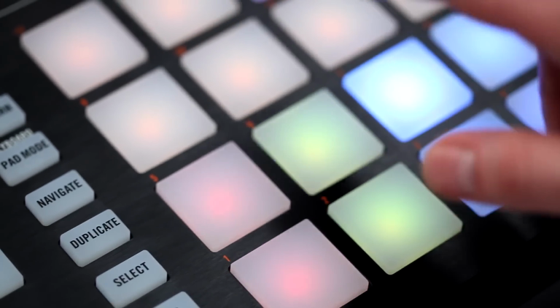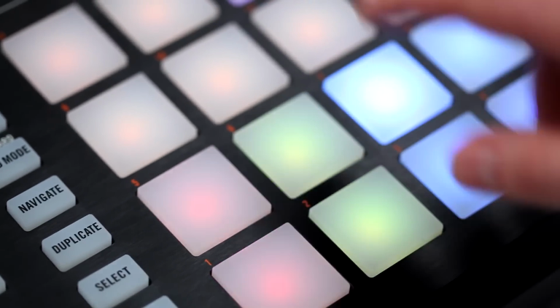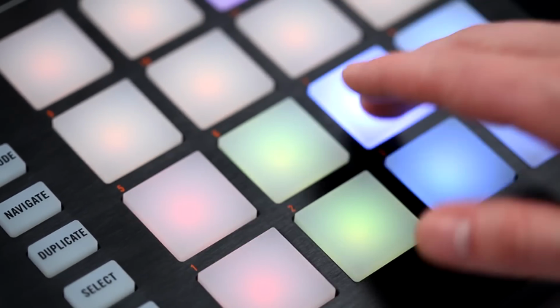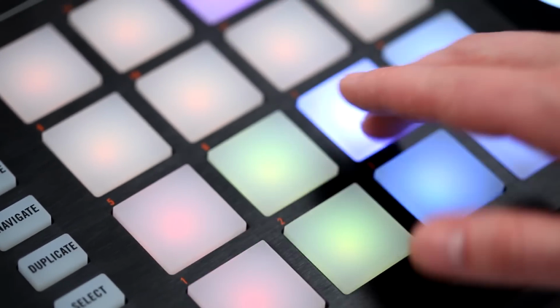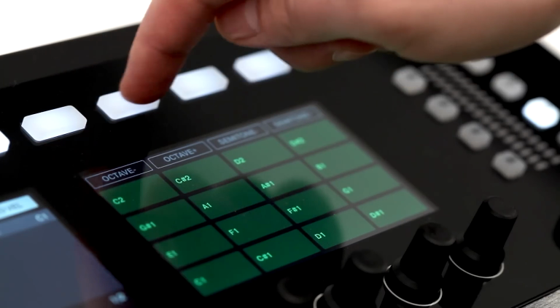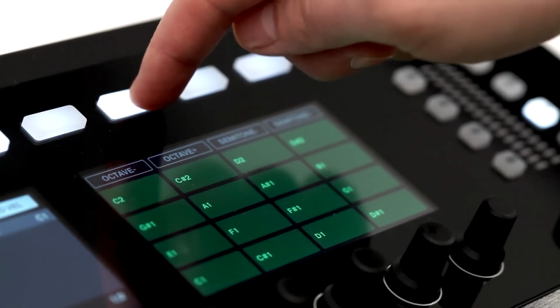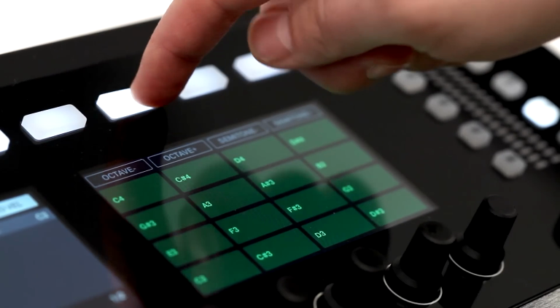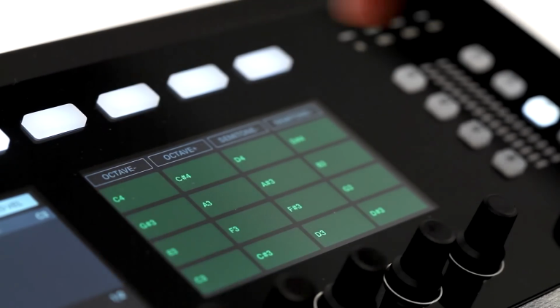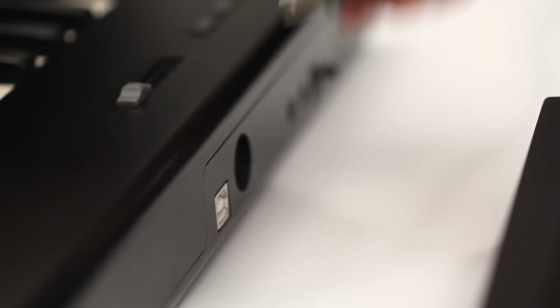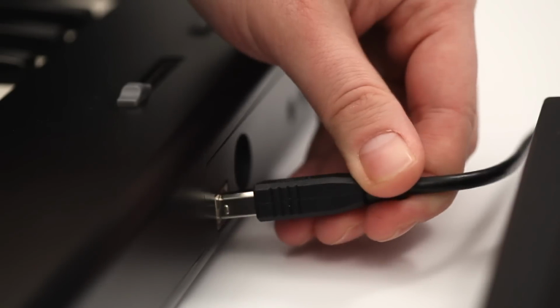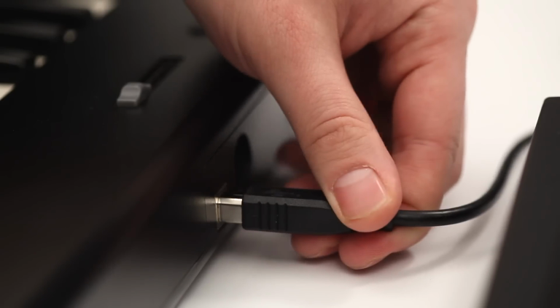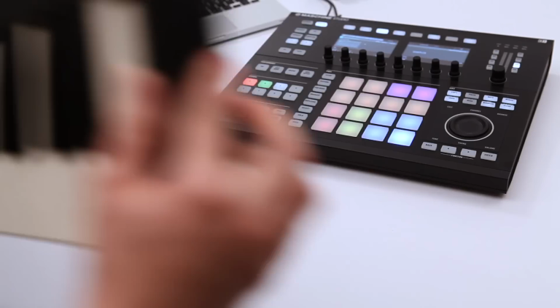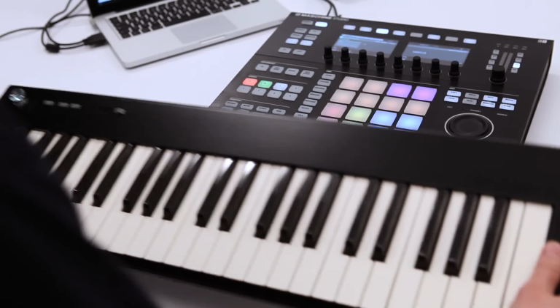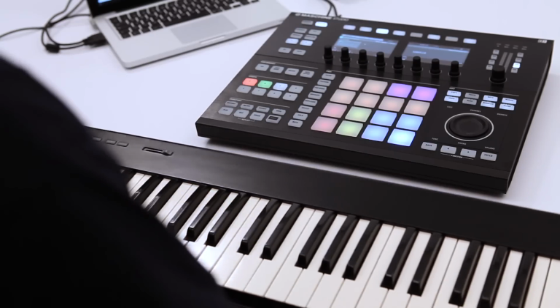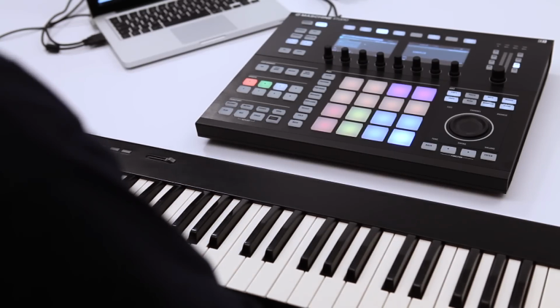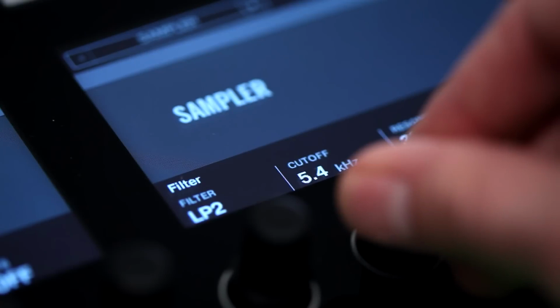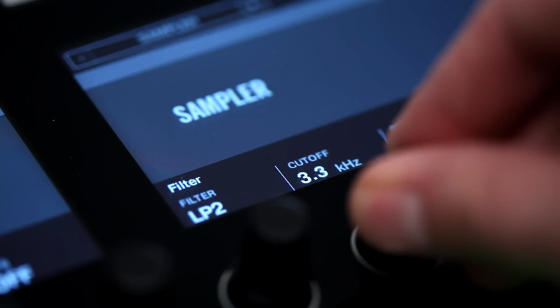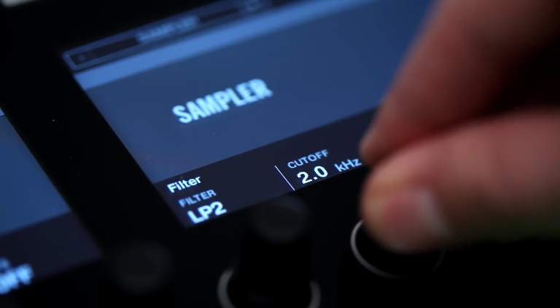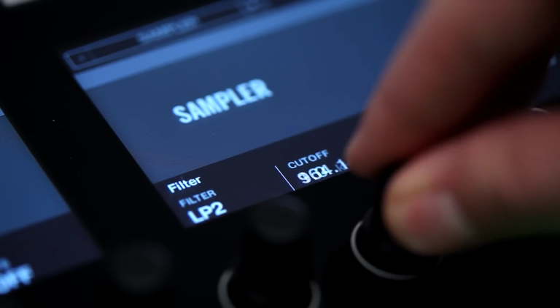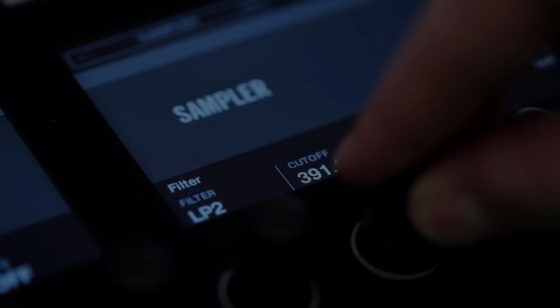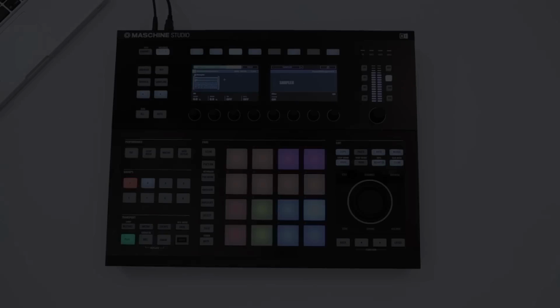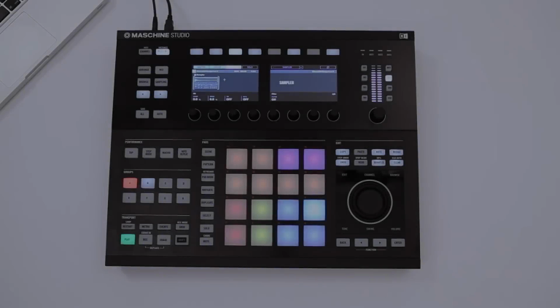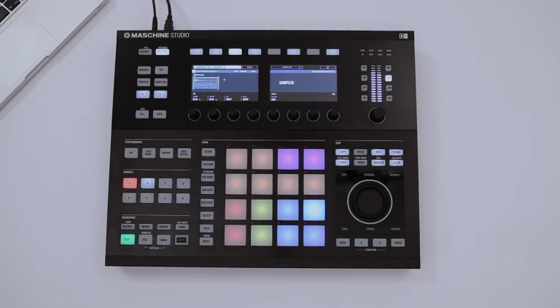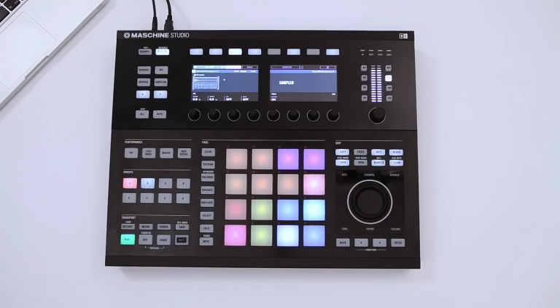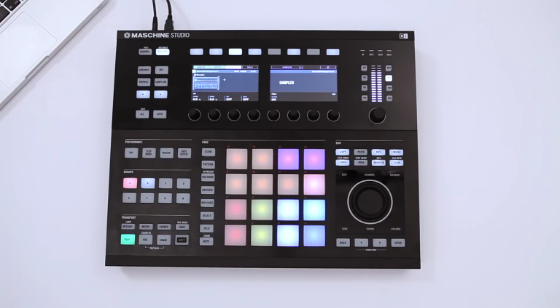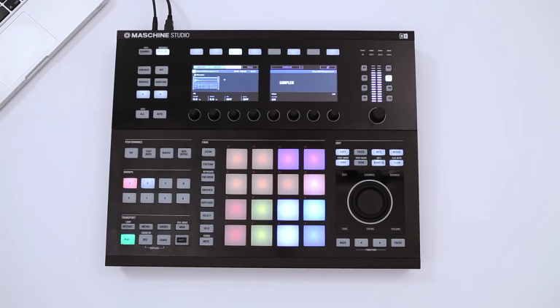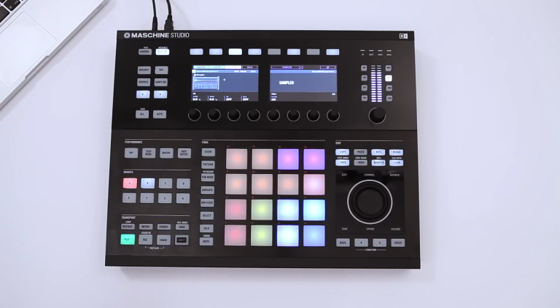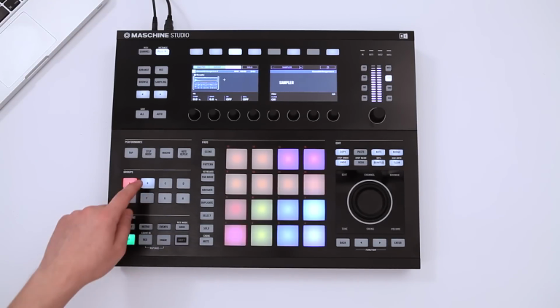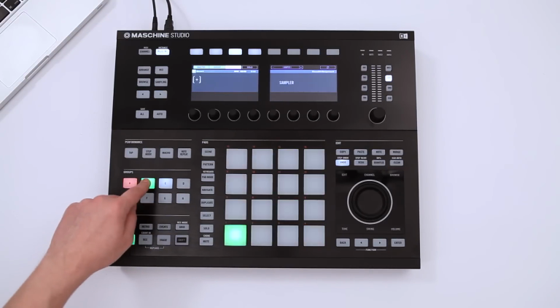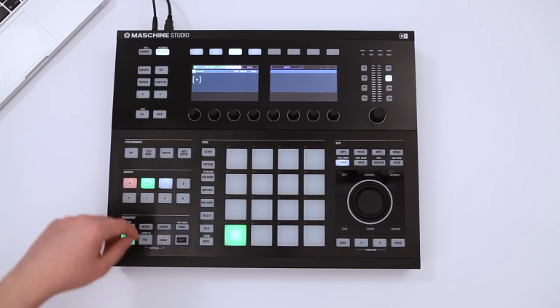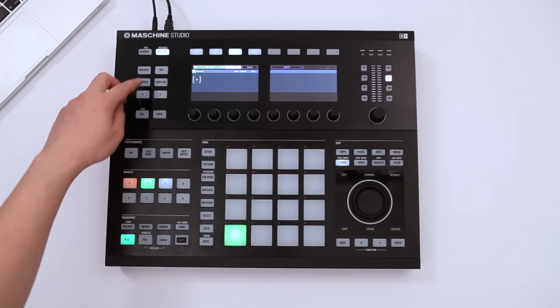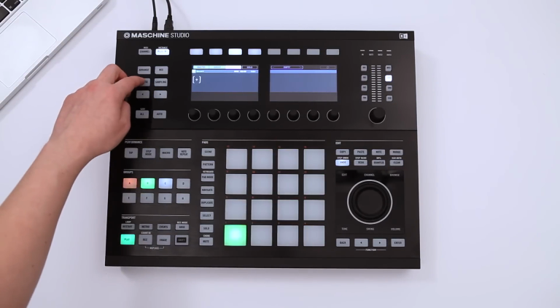Let's add a bass line to the drum pattern from our last workflow video. After that, we can spice it up with some chords. First, we add a new group and load a proper bass sound from the Machina library.